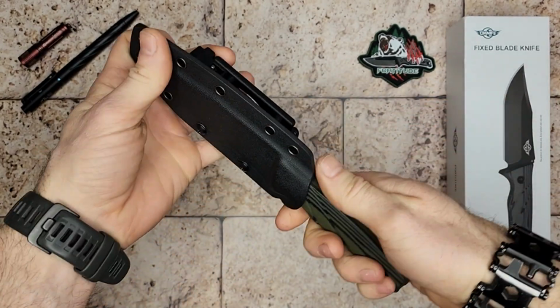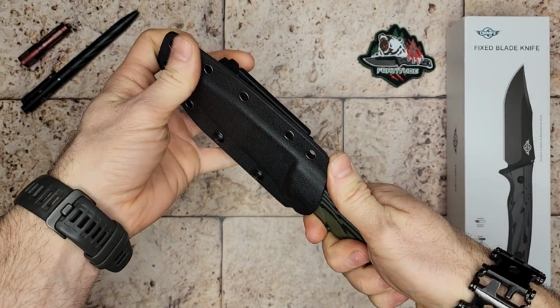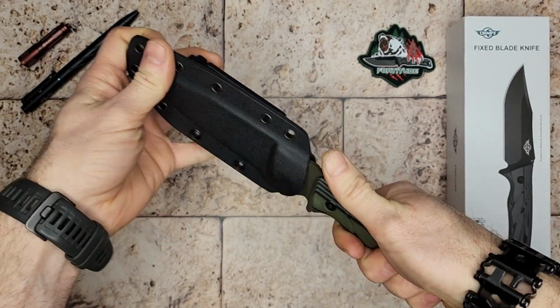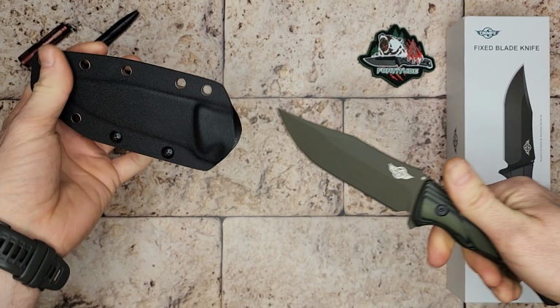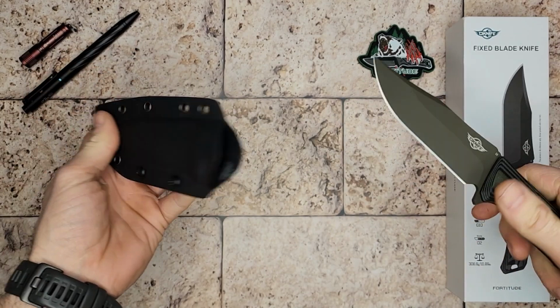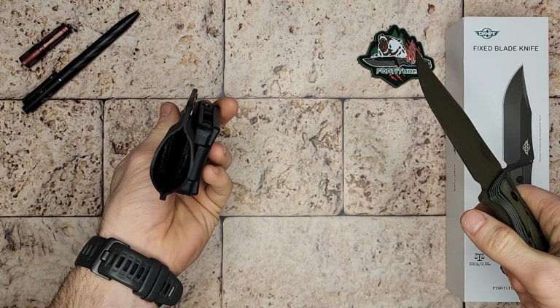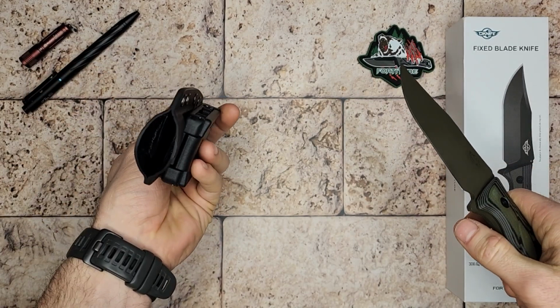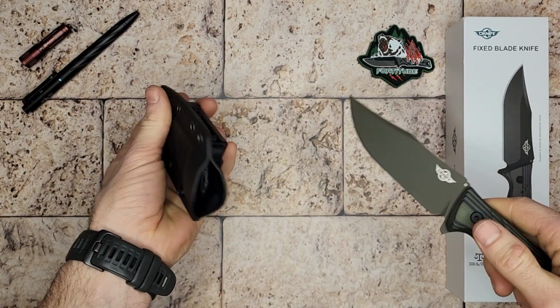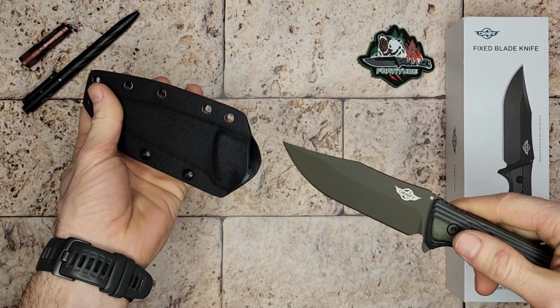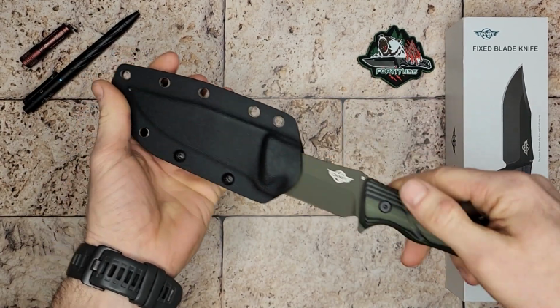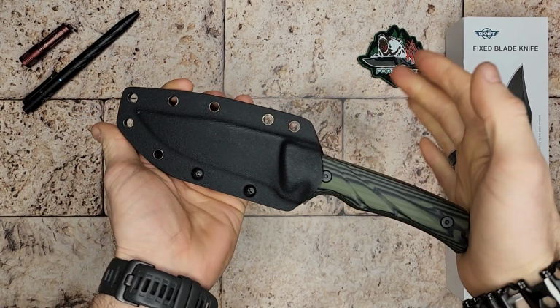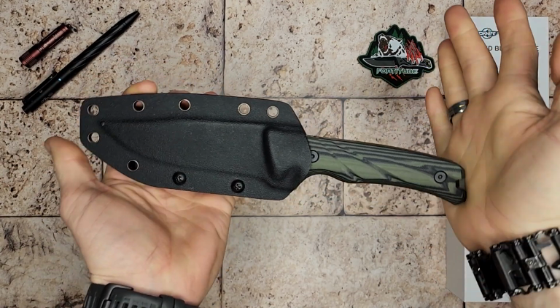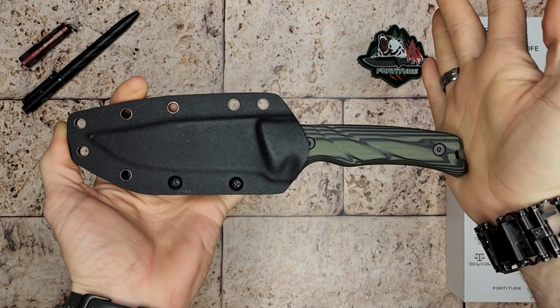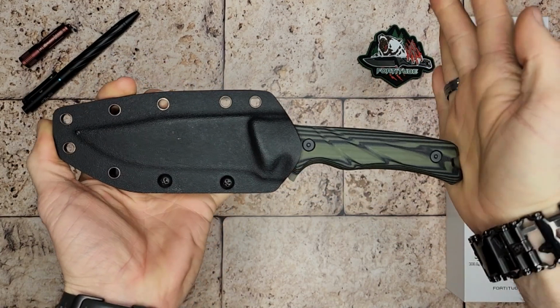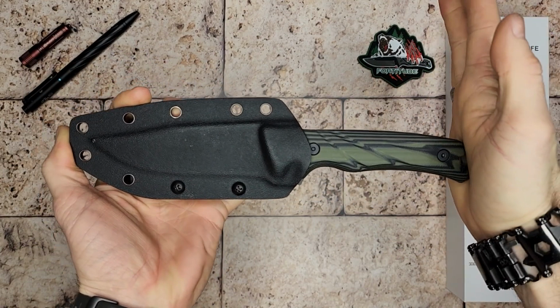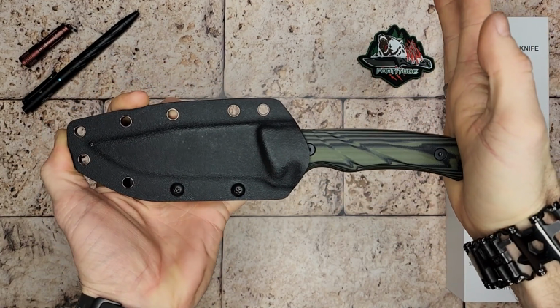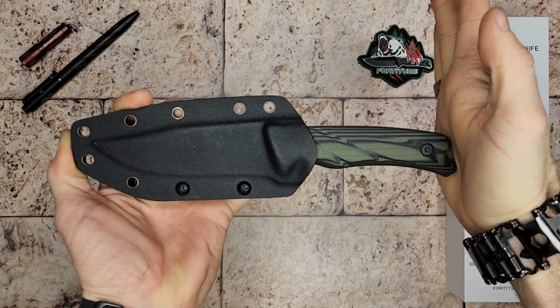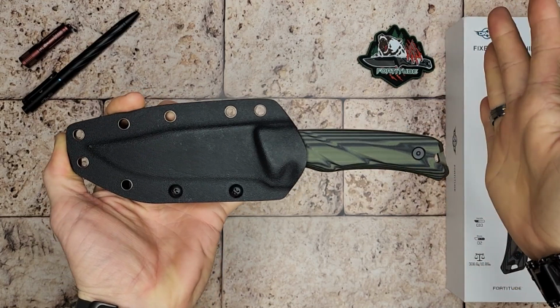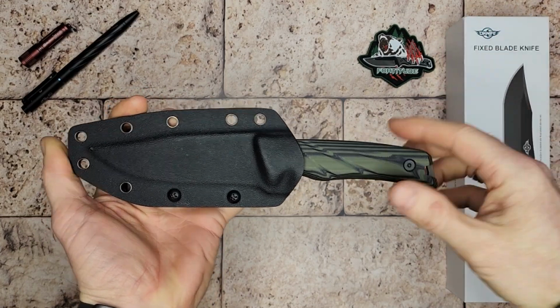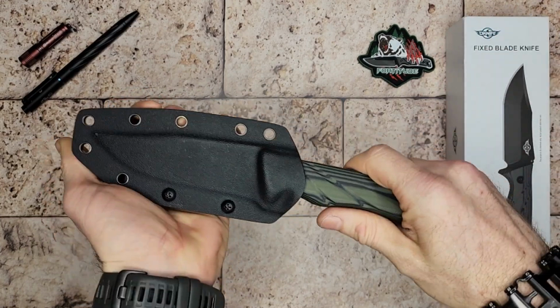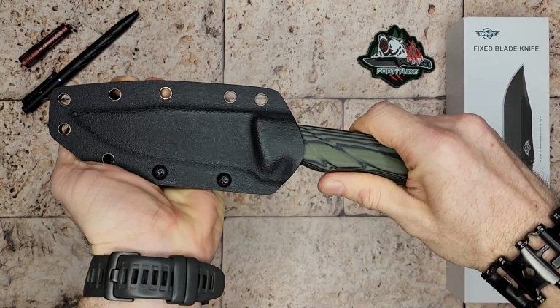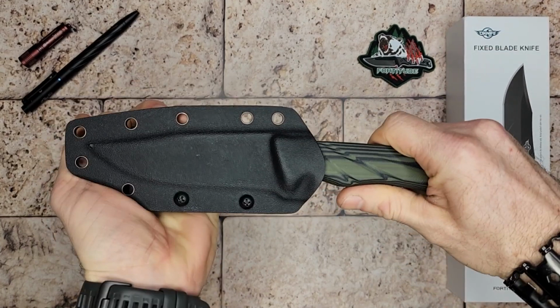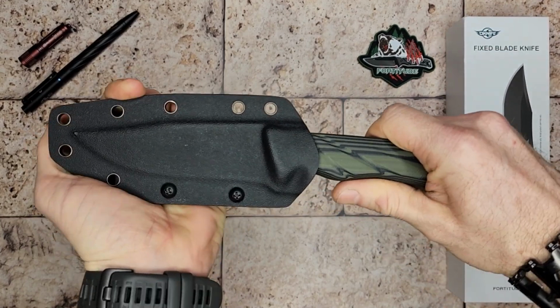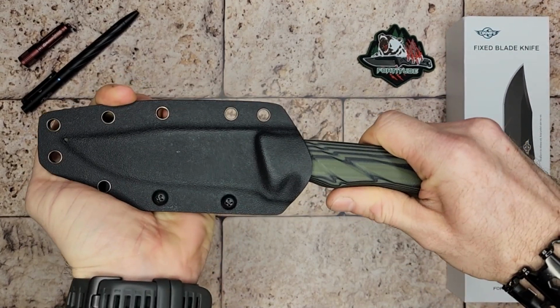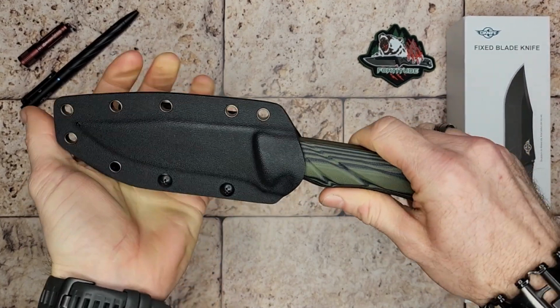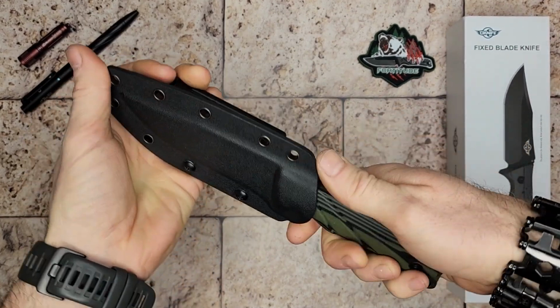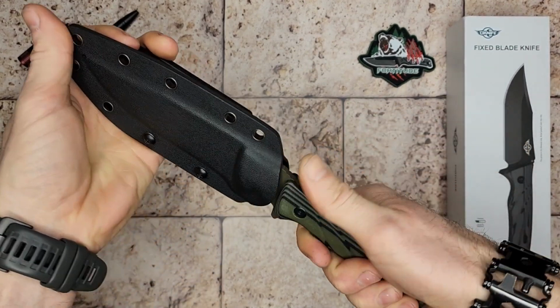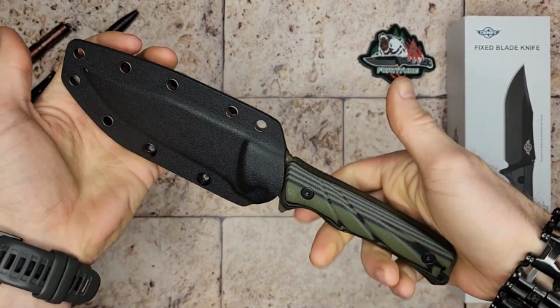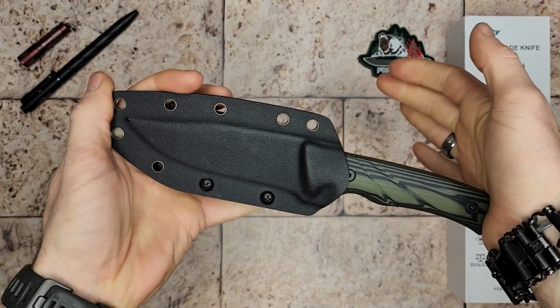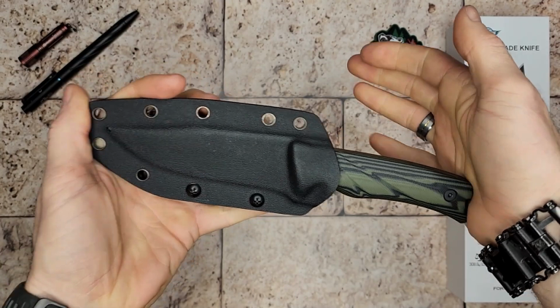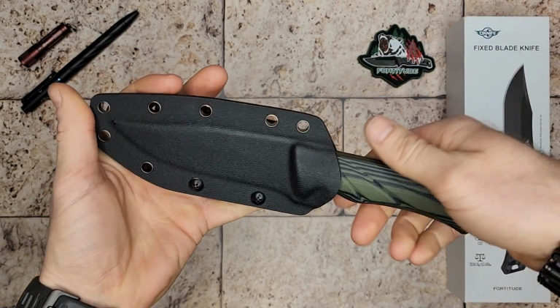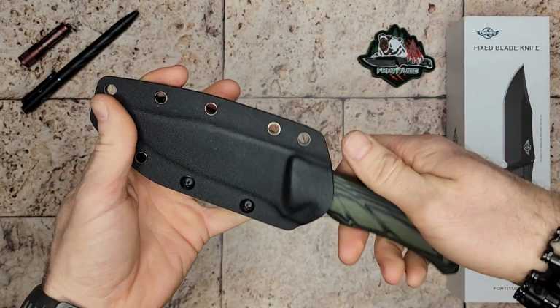This Kydex sheath has a really nice tight fit. I like the way the knife pops into place — it's going to be nice and secure. It's not going to come out easily until you put some leverage on it.